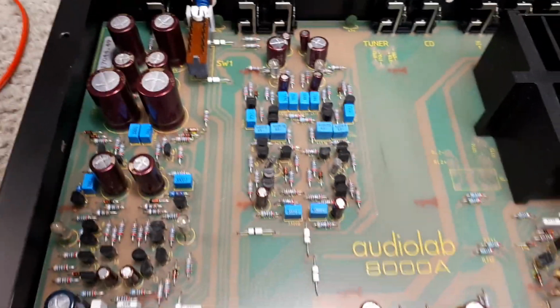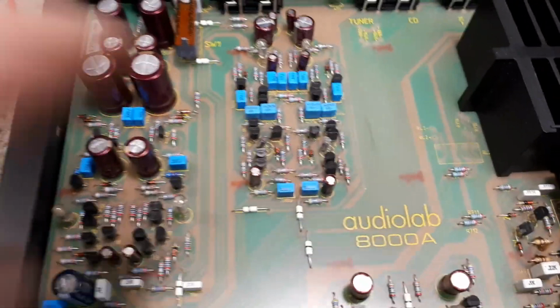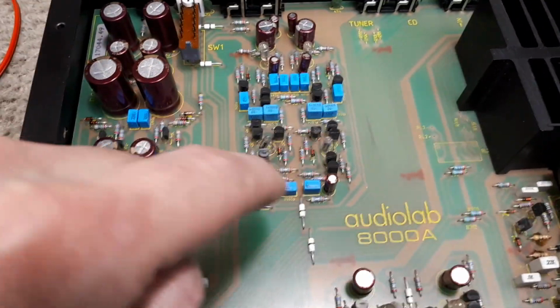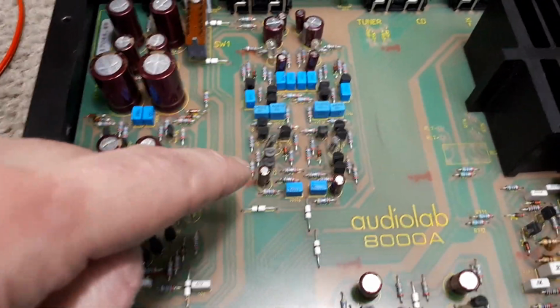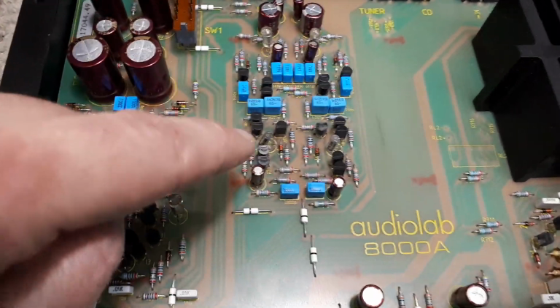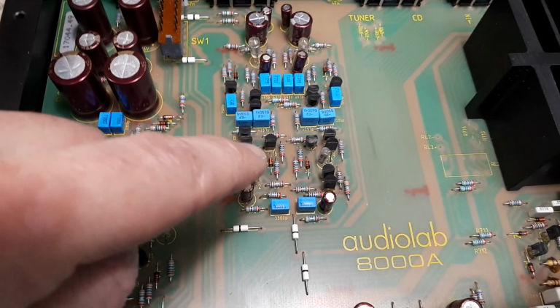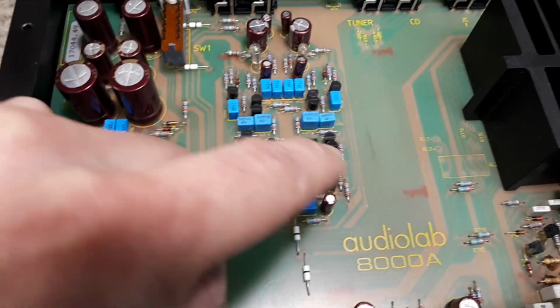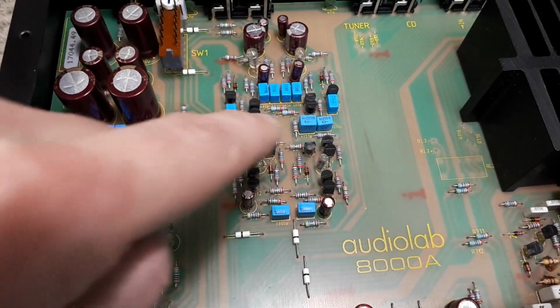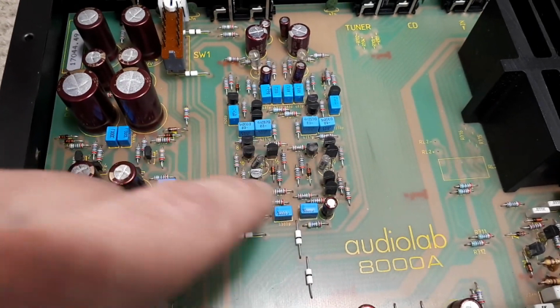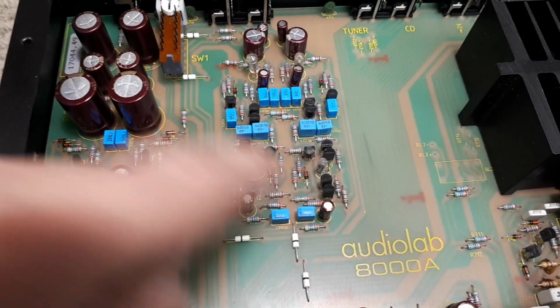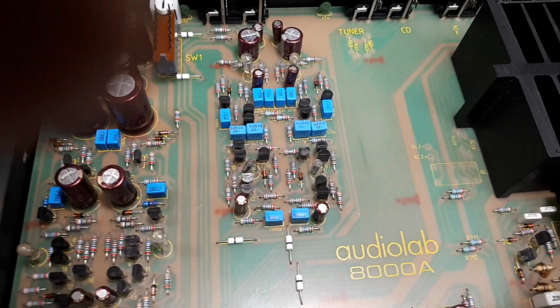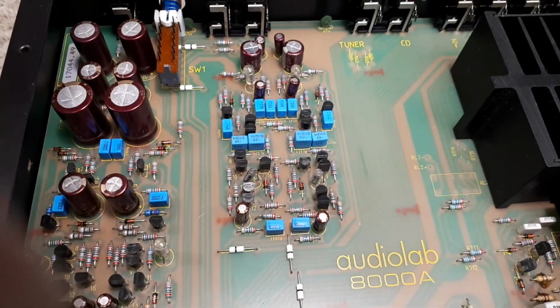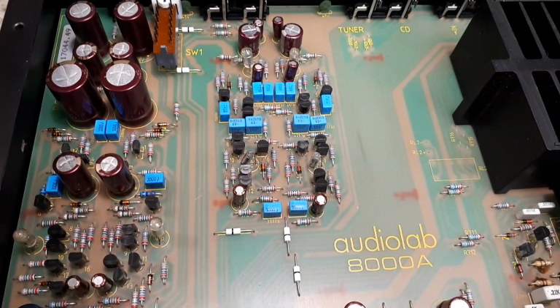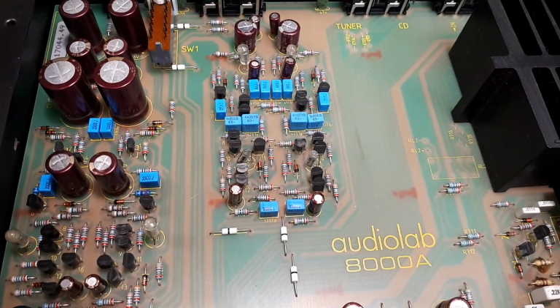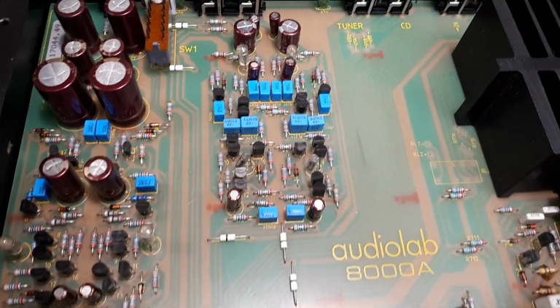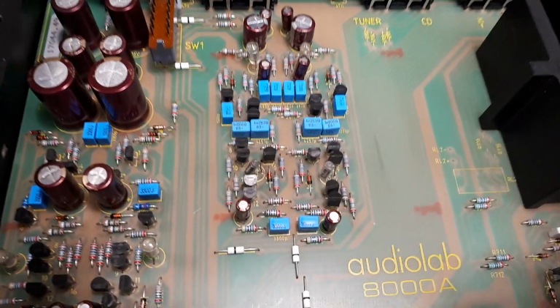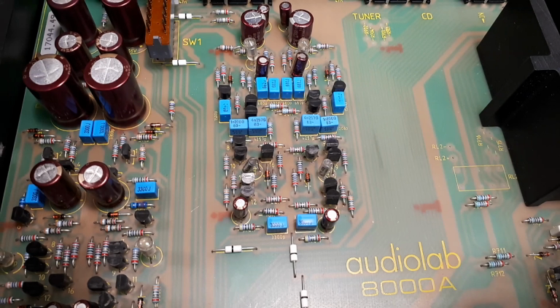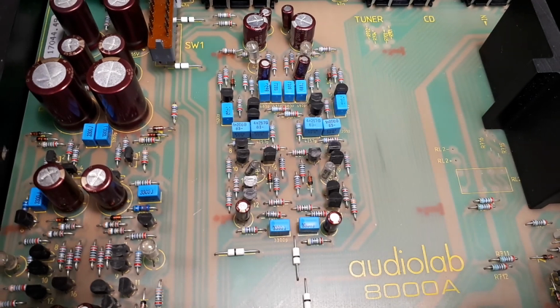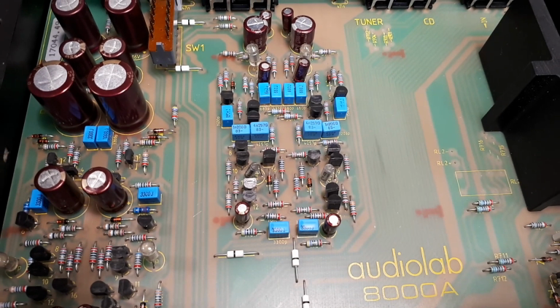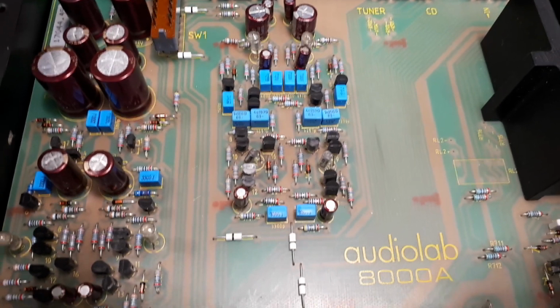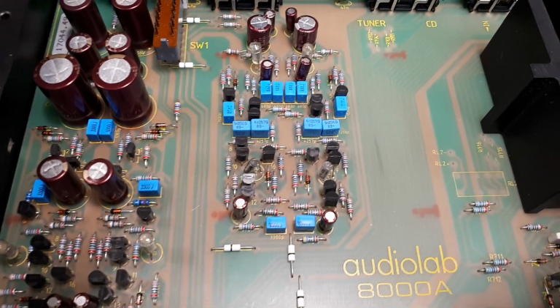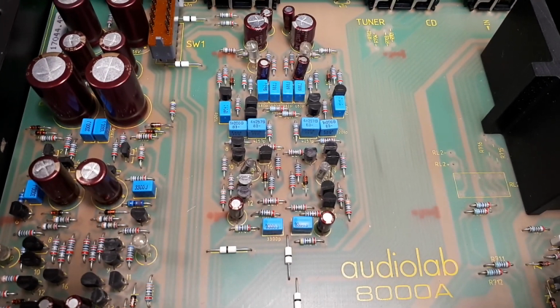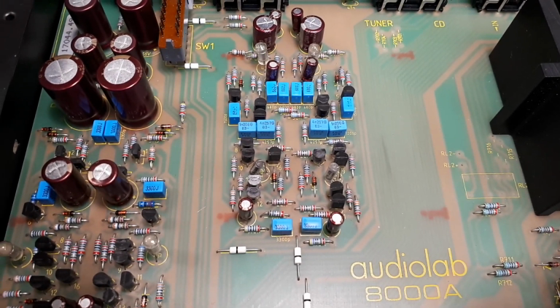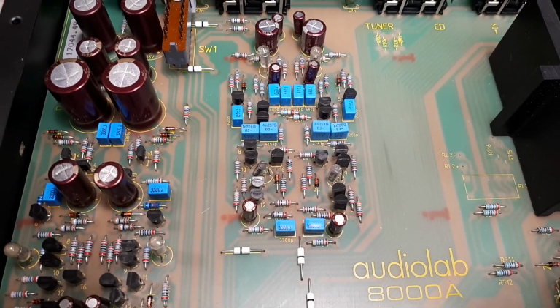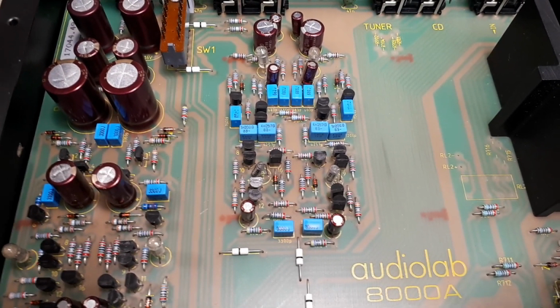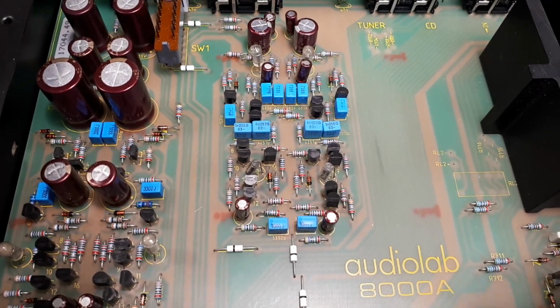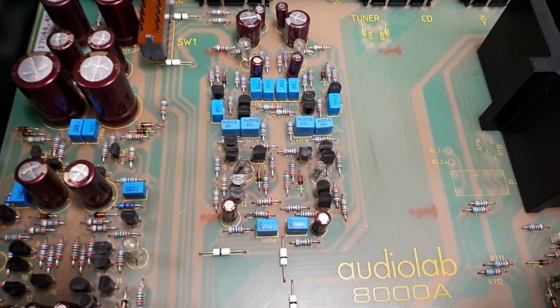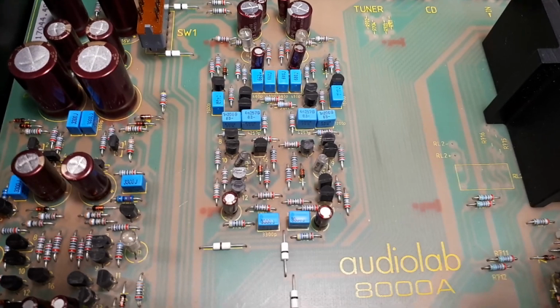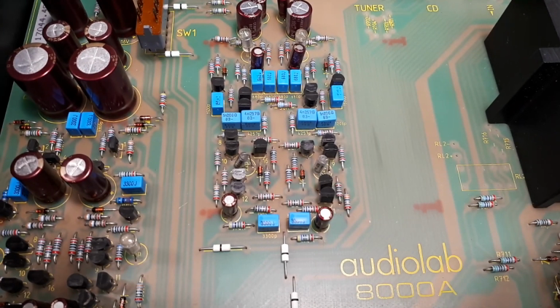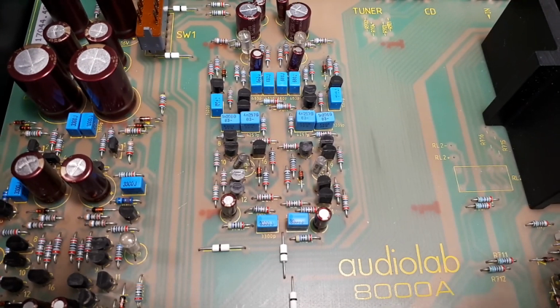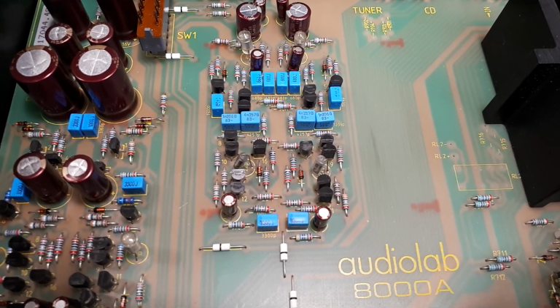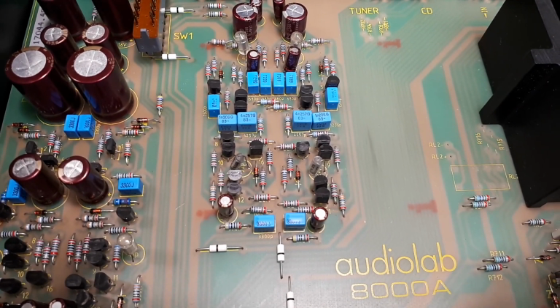These transistors here were basically getting roasting hot. What it turned out to be is a couple of 22pF capacitors in the circuit. They have about 13 or 14 volts across them, and both of them were actually short circuit.